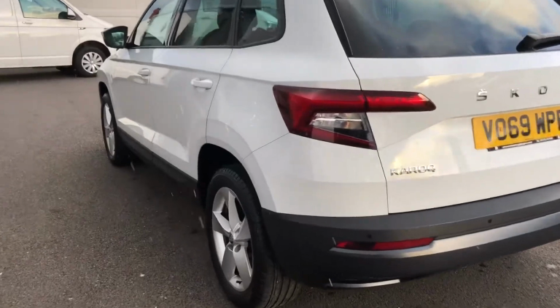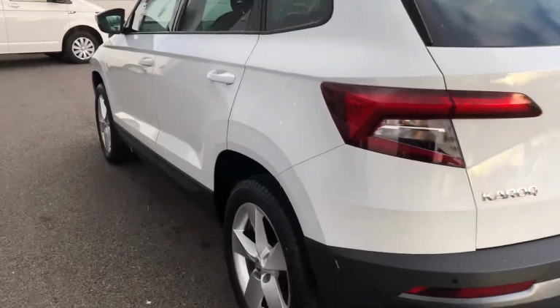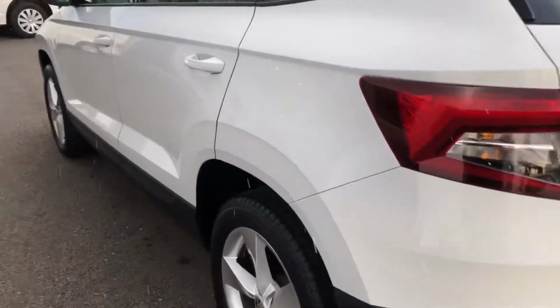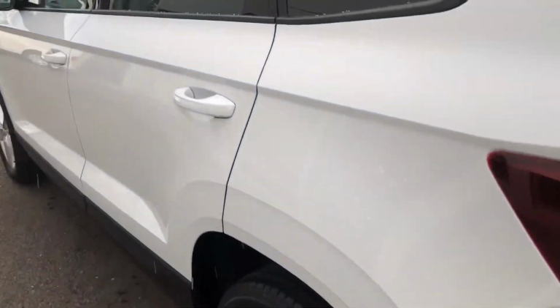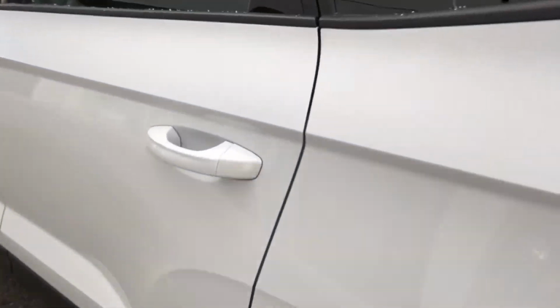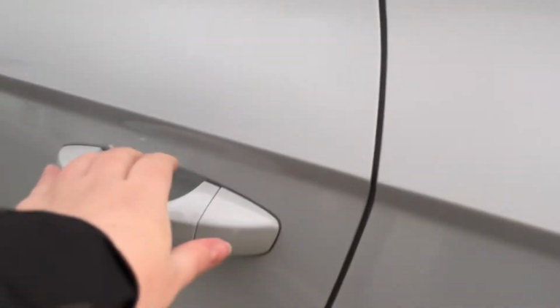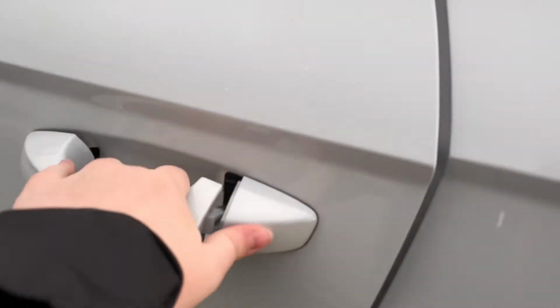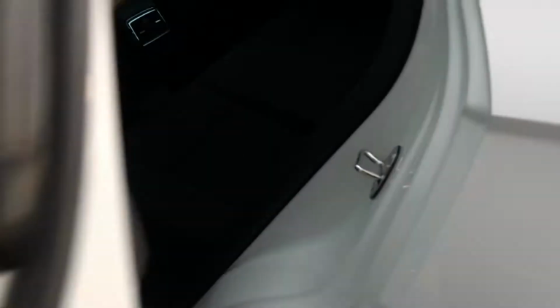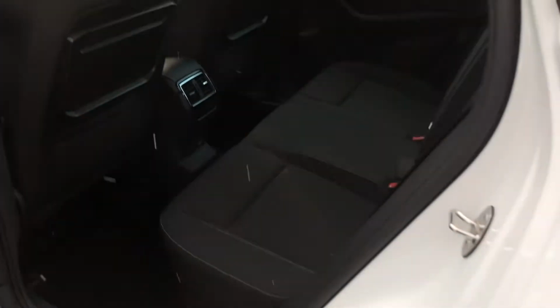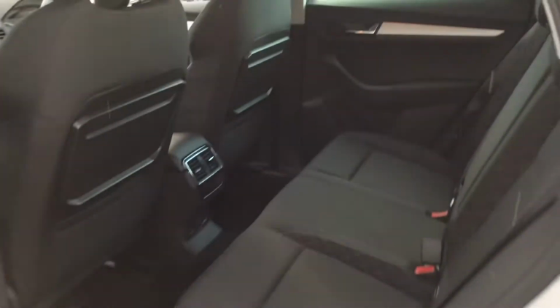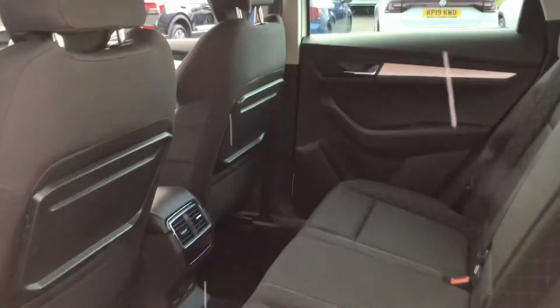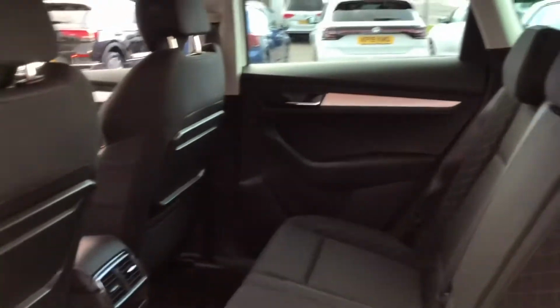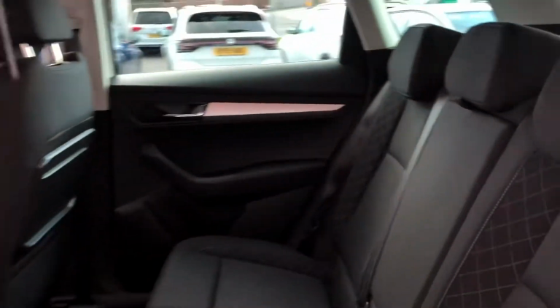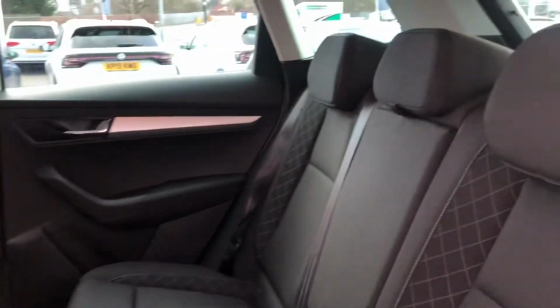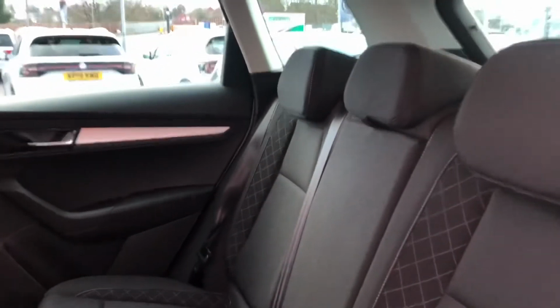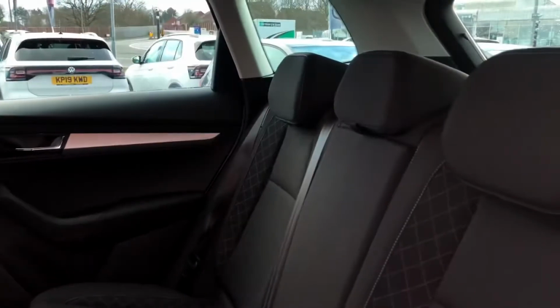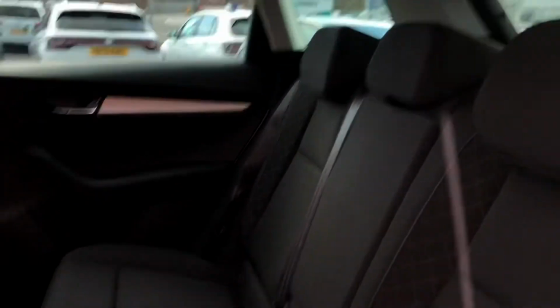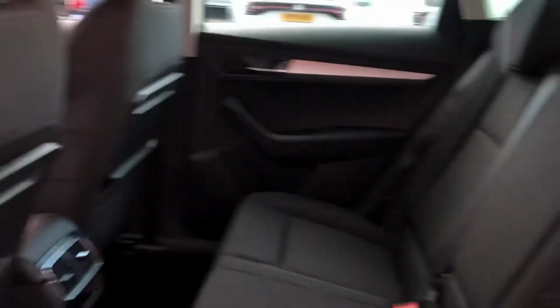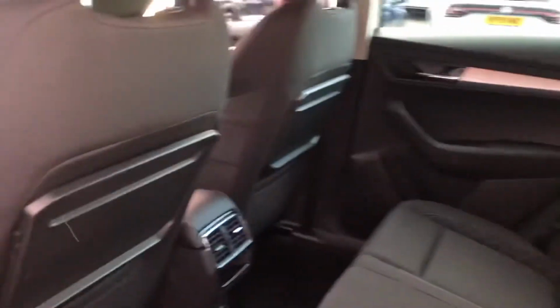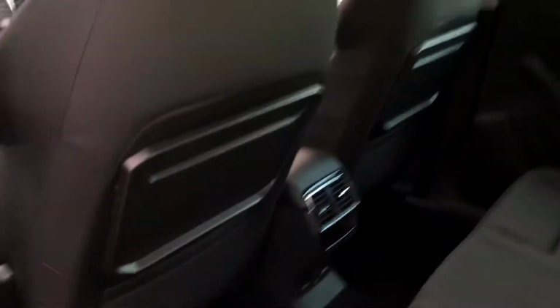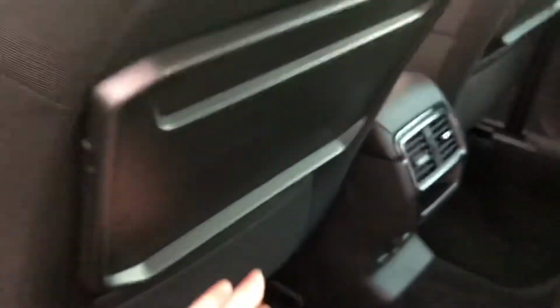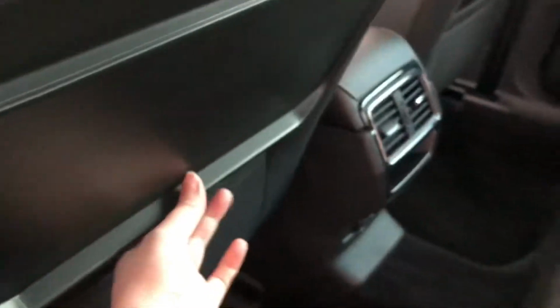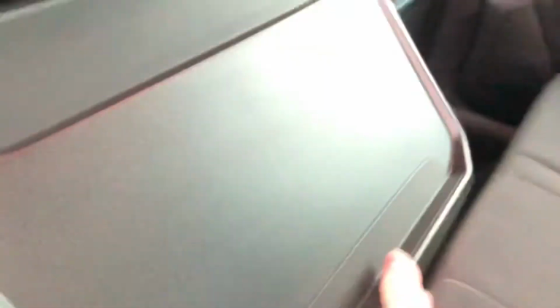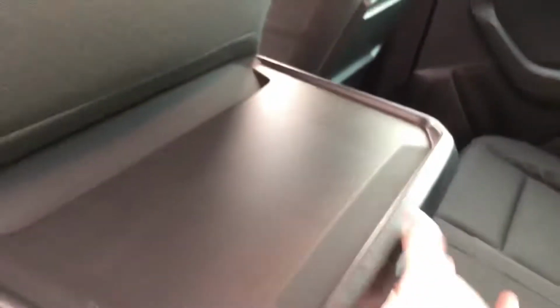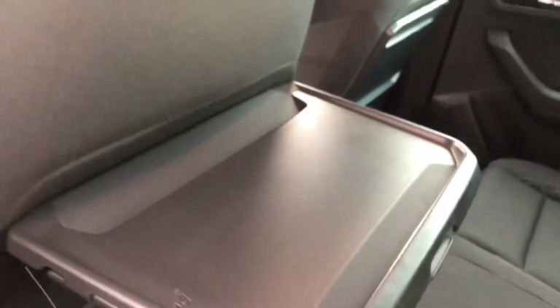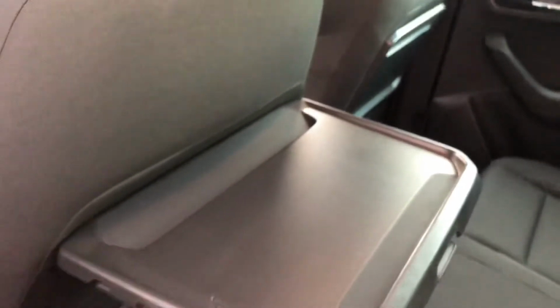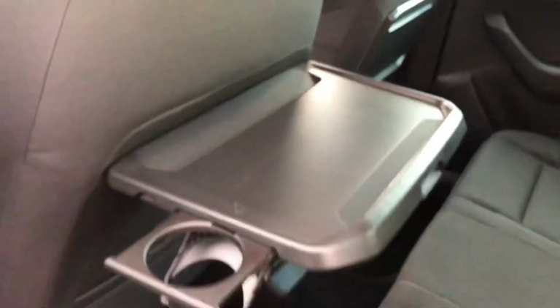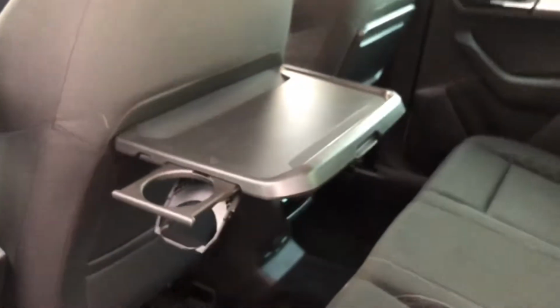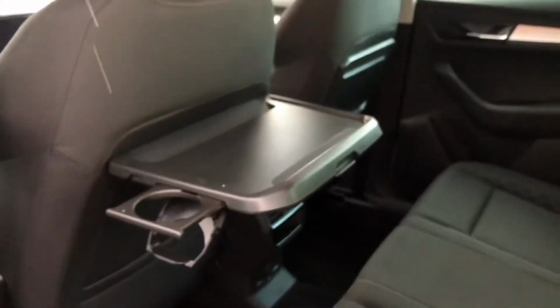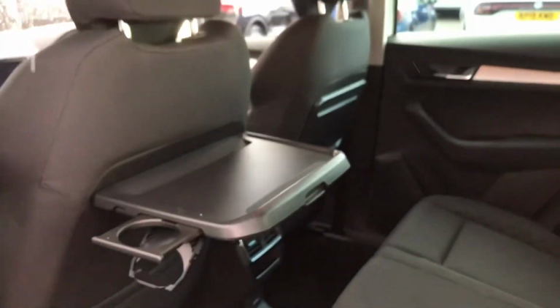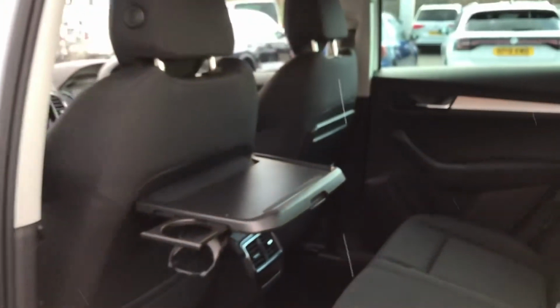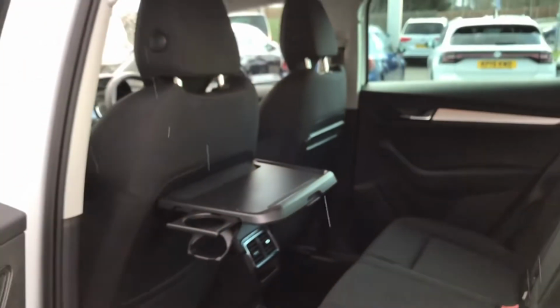Opening up the rear, as you can see there's plenty of space in there. You've got the lovely black cloth so it's really practical. It'd be an ideal family car due to the size. You've also got your seat trays, which are perfect for putting the kids' lunch on or their iPads on longer journeys just to keep them entertained.